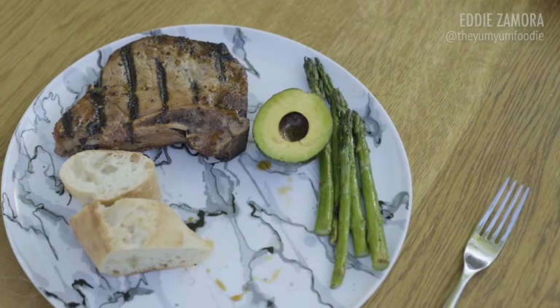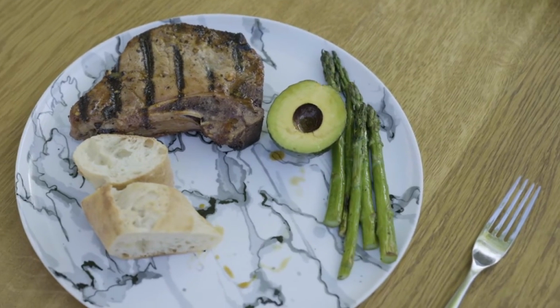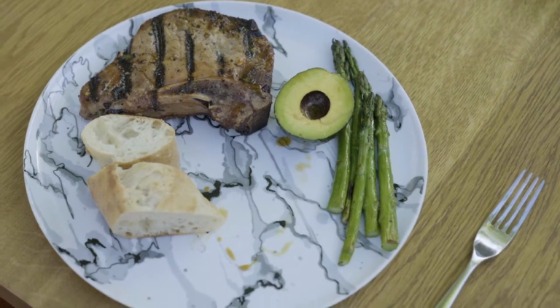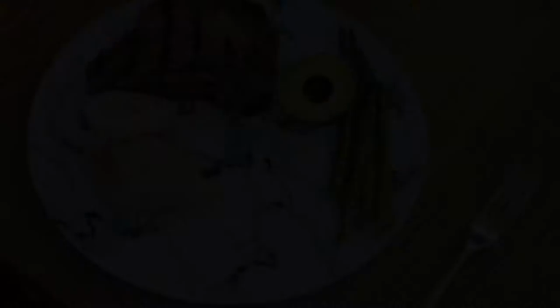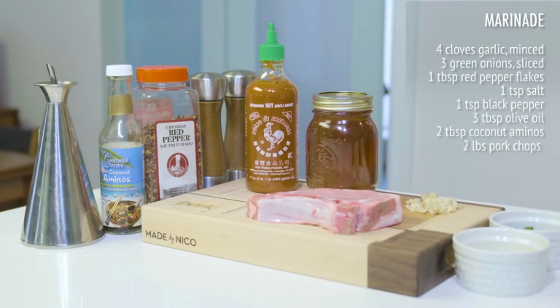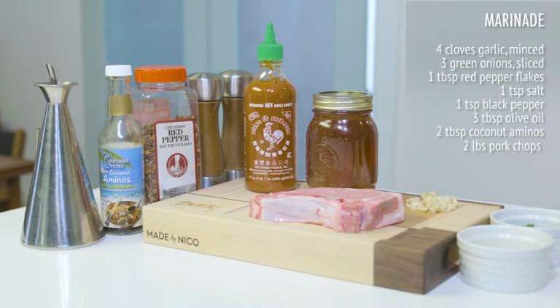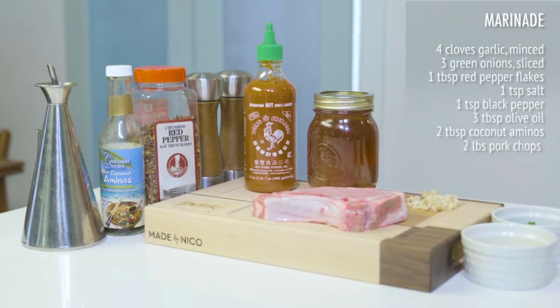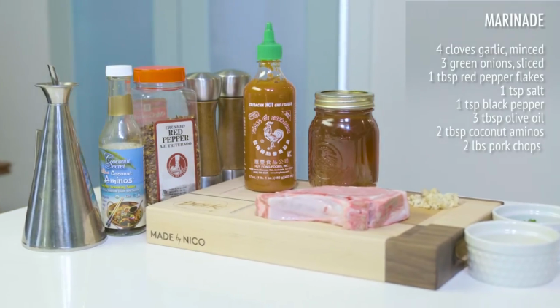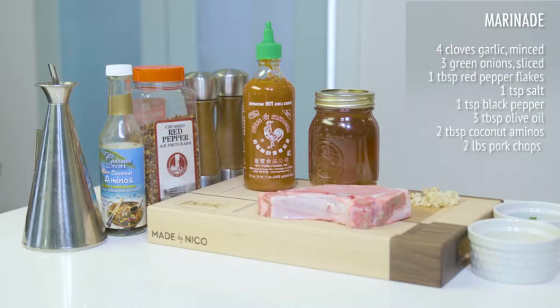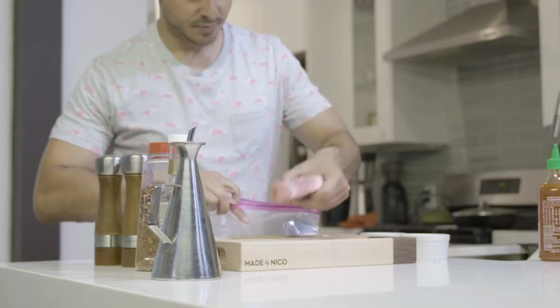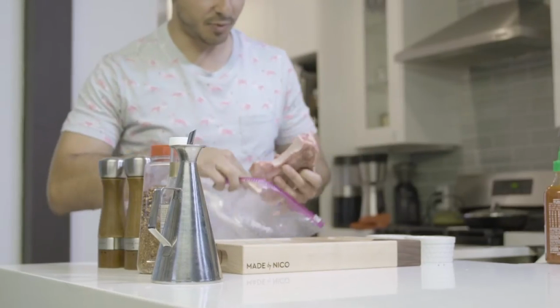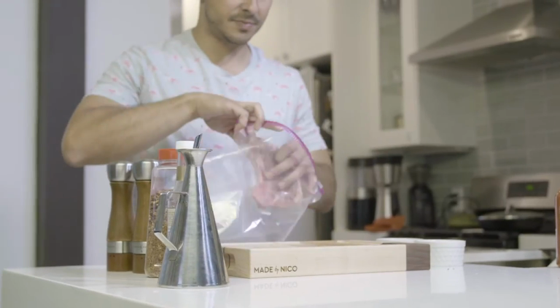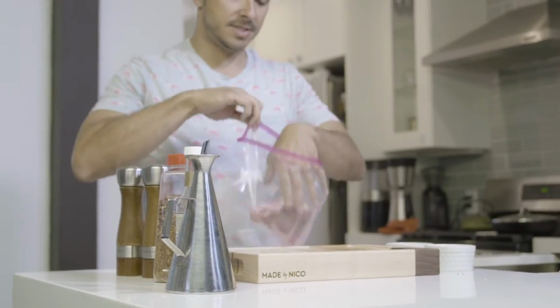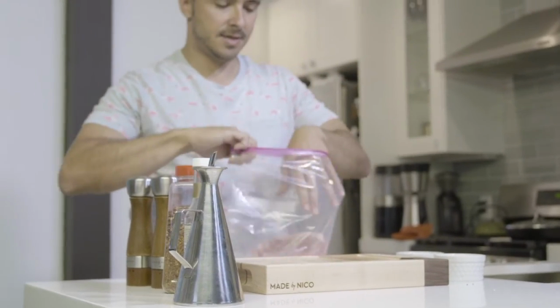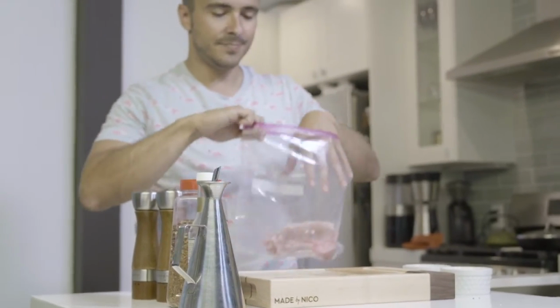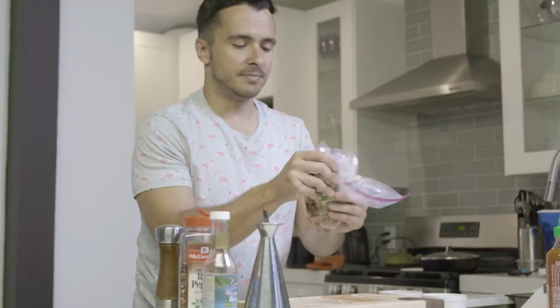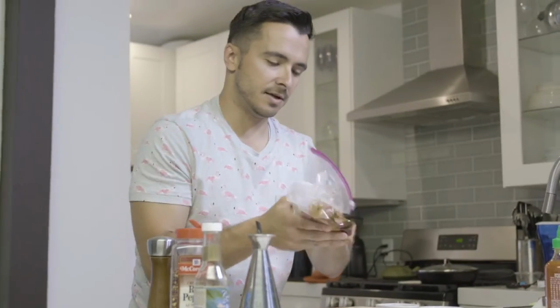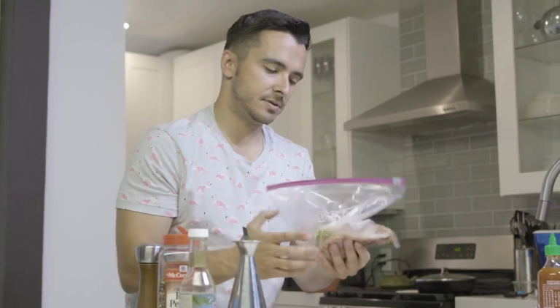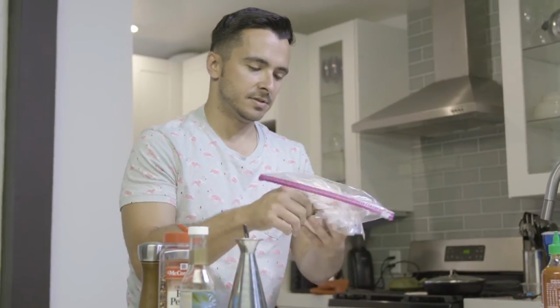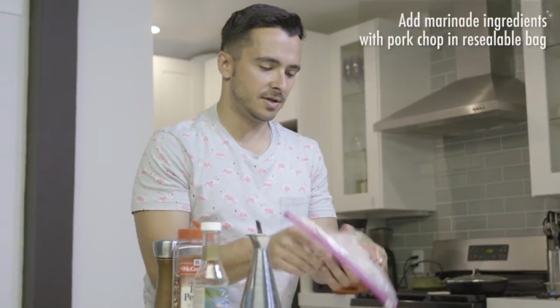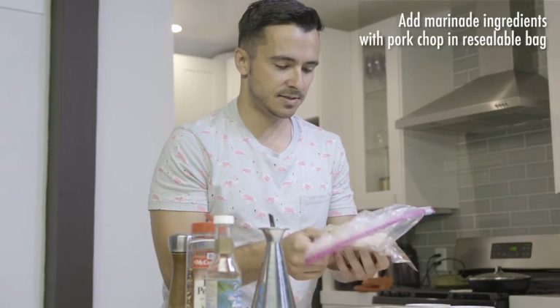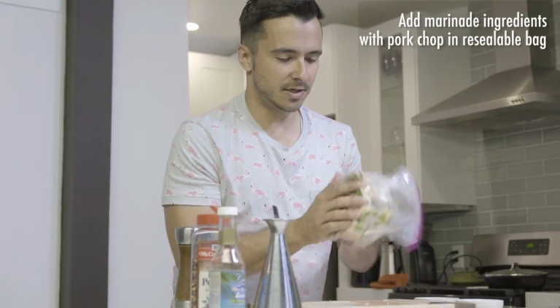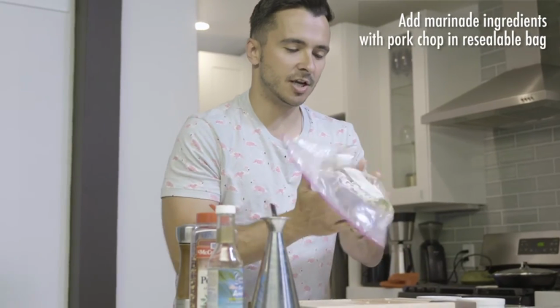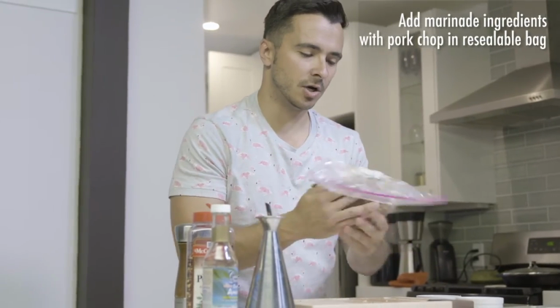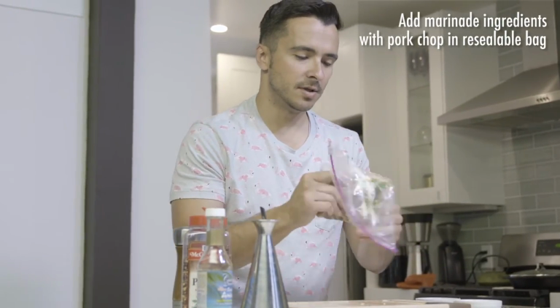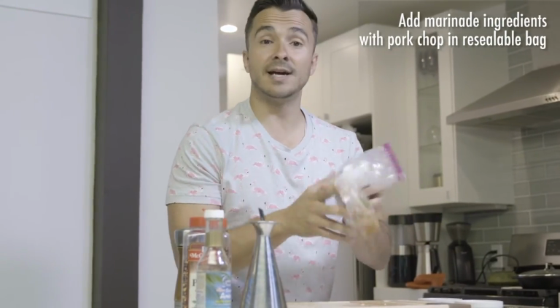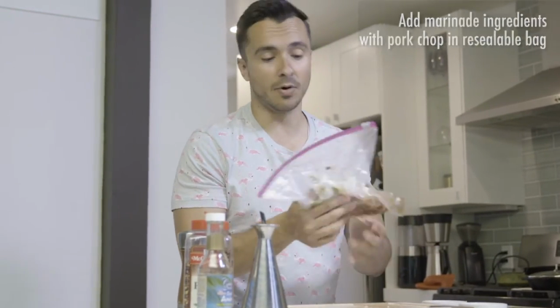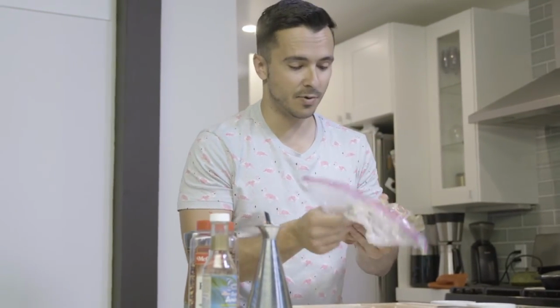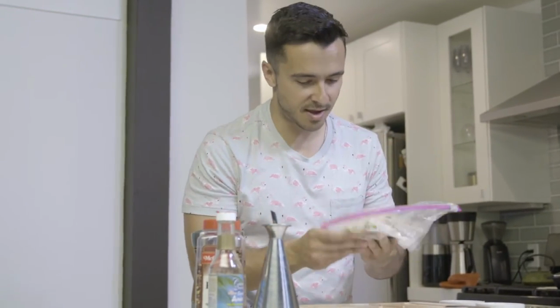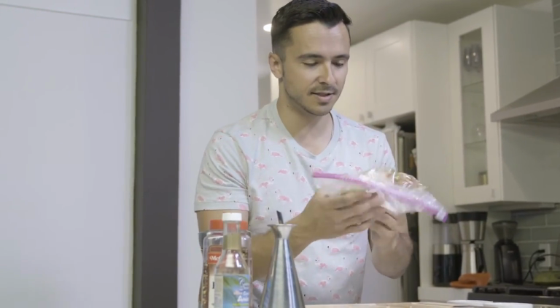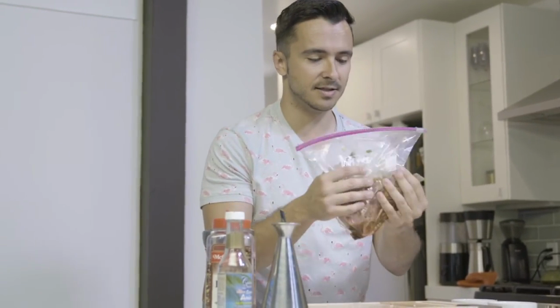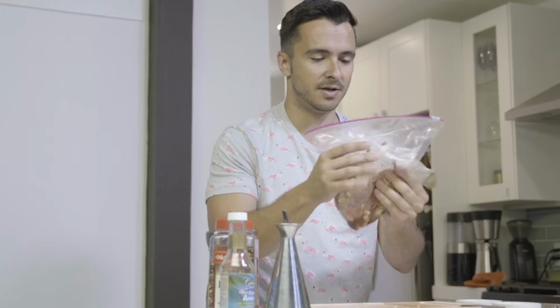This is my dish. Put our pork chop inside there. Let's mix it up. Give it a nice shake — you want to coat the entire pork chop with everything that's in this marinade.